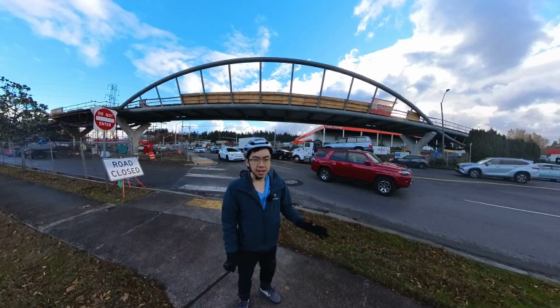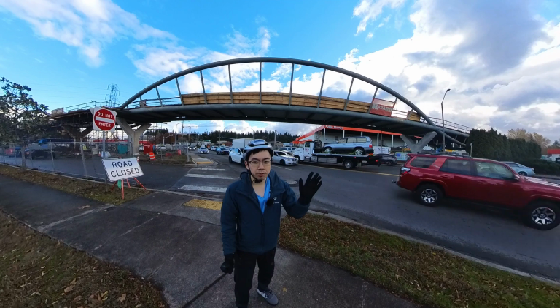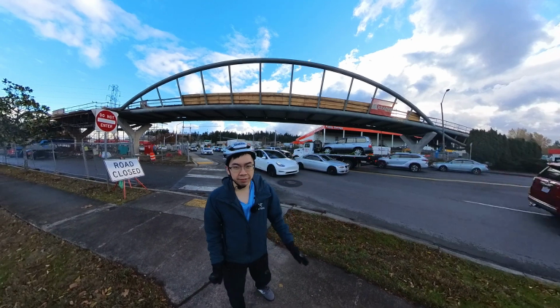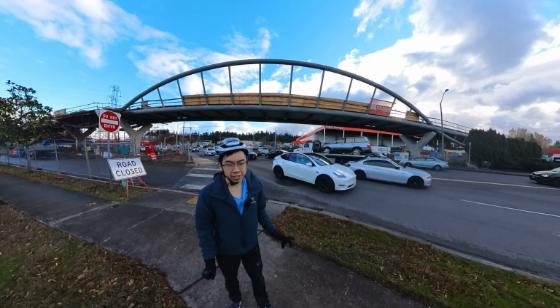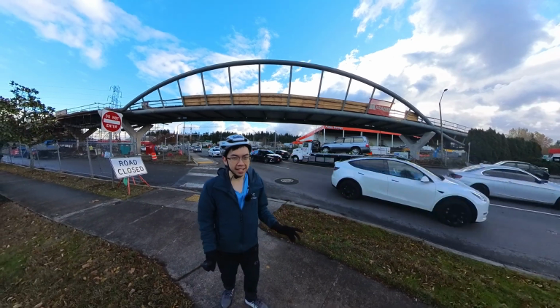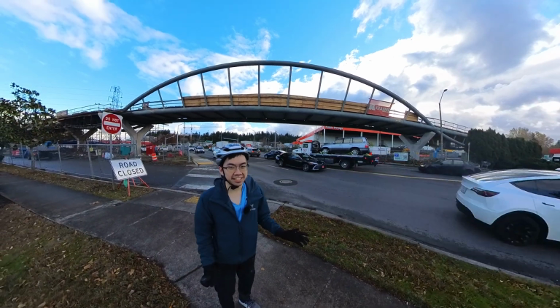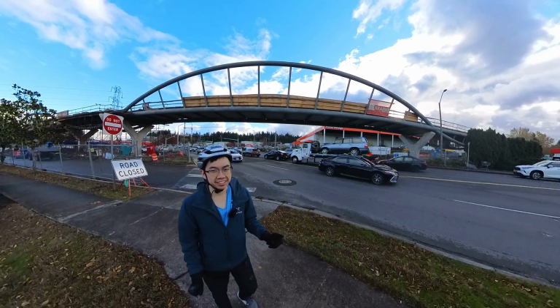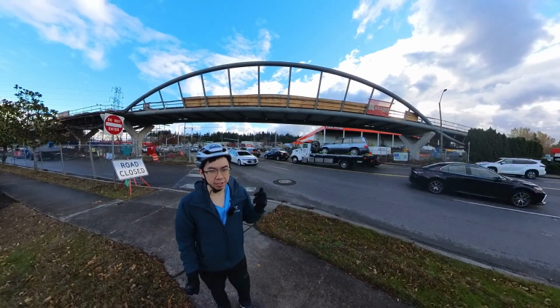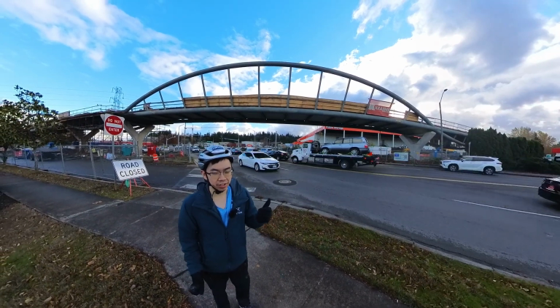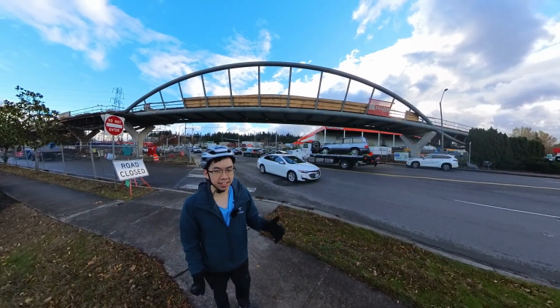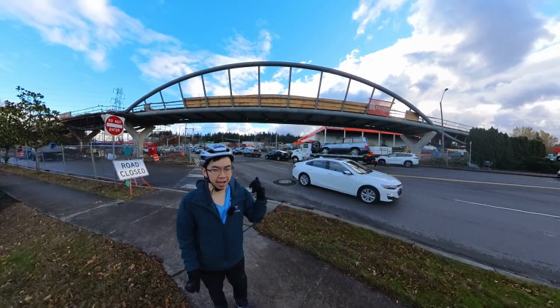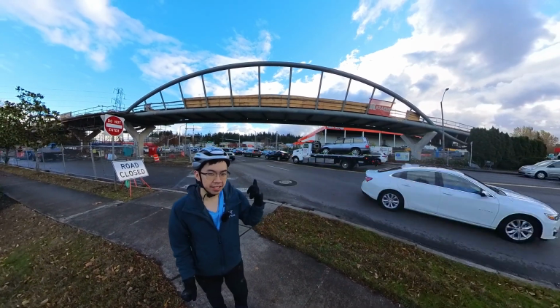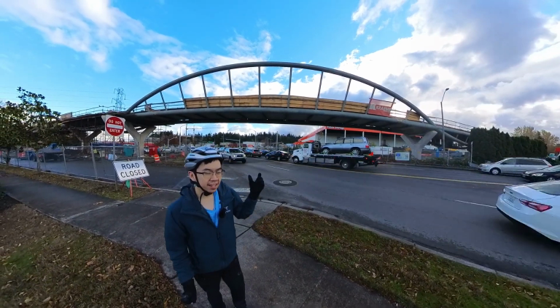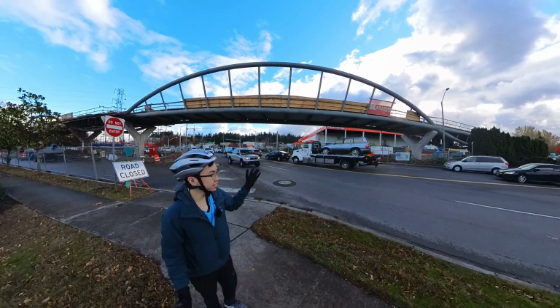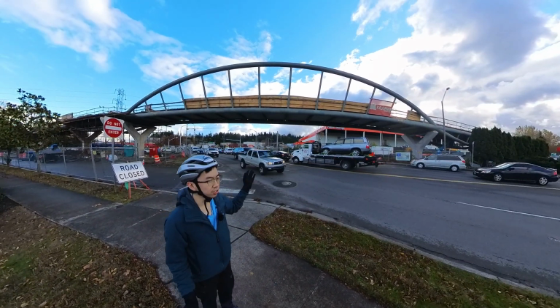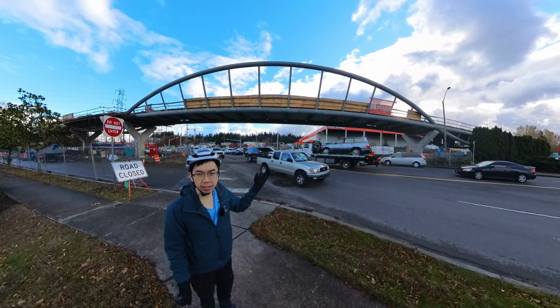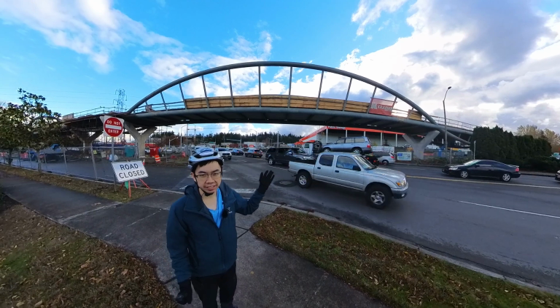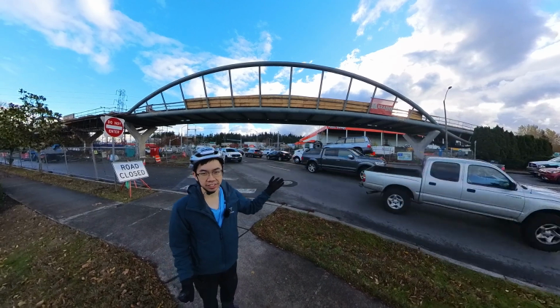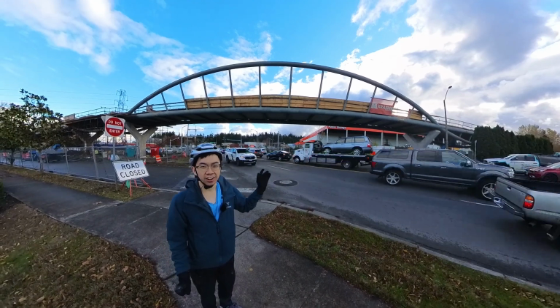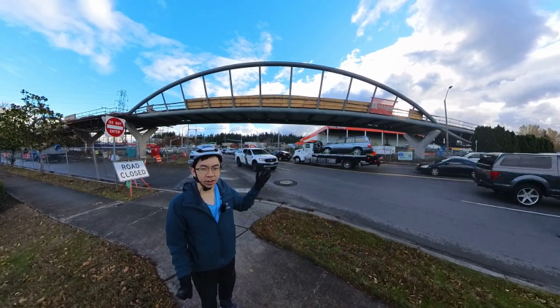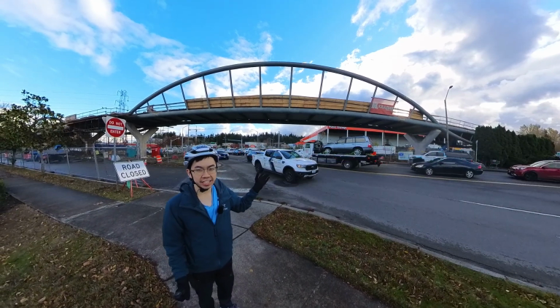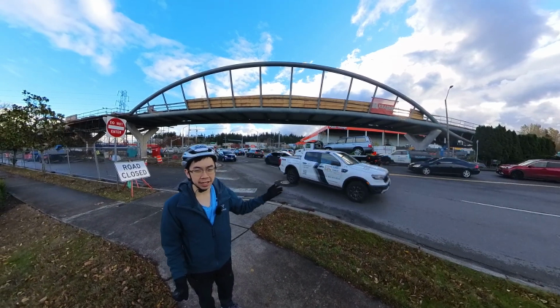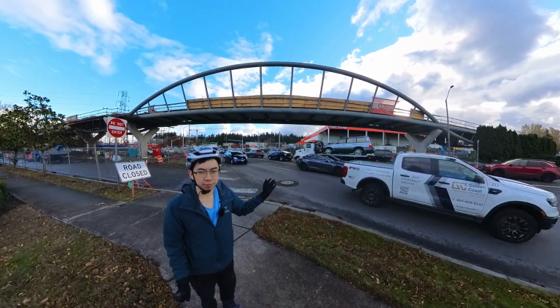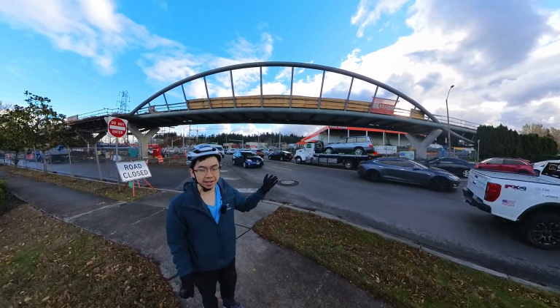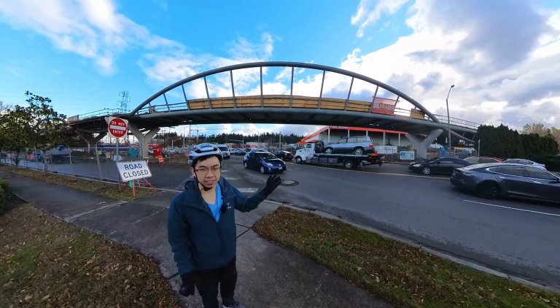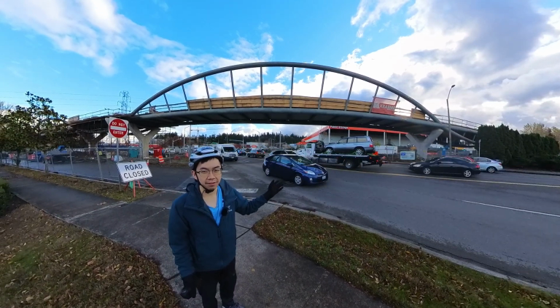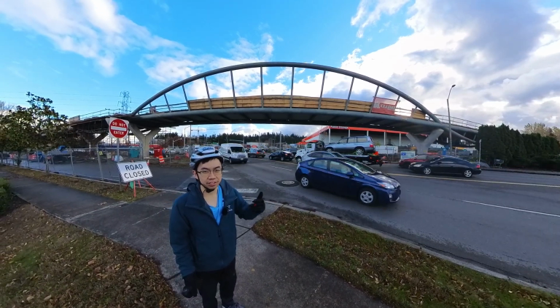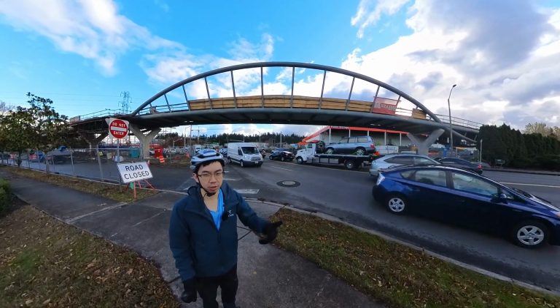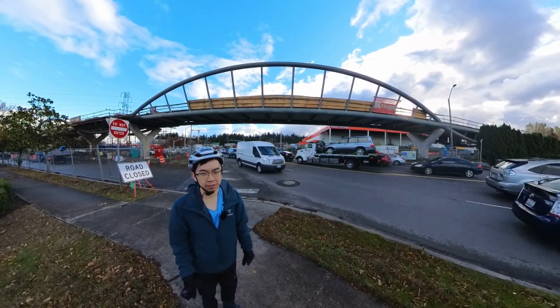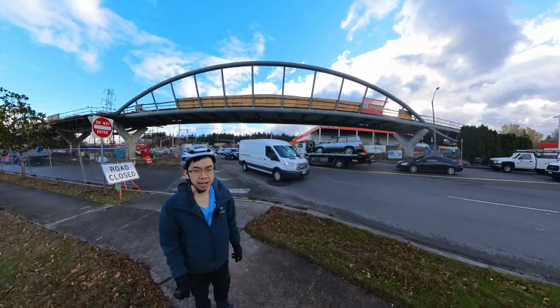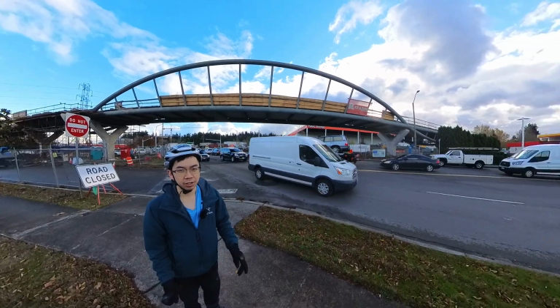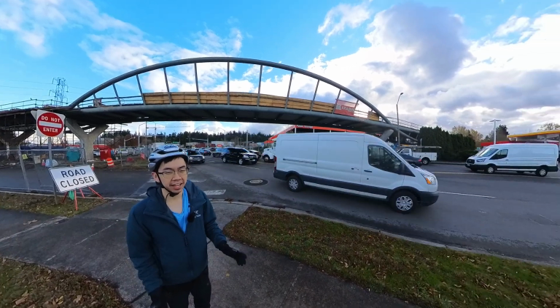Hello everyone and welcome to Best Side Cycling. Today I'm here in Kirkland and behind me is the Totem Lake Connector, or the current state of it. It's a super exciting project that I wanted to share more about with you all today.